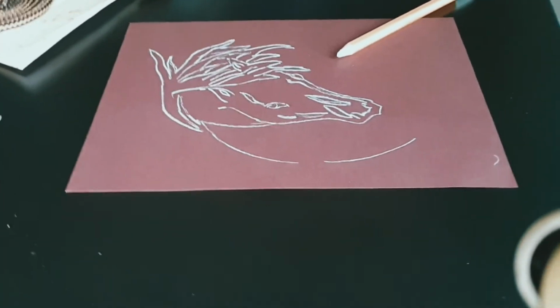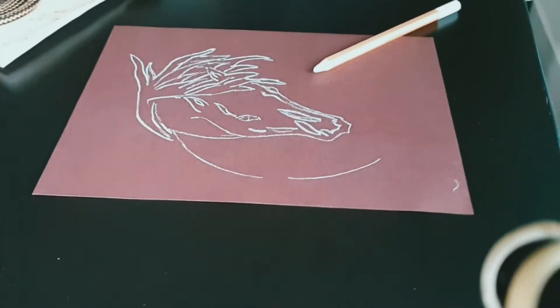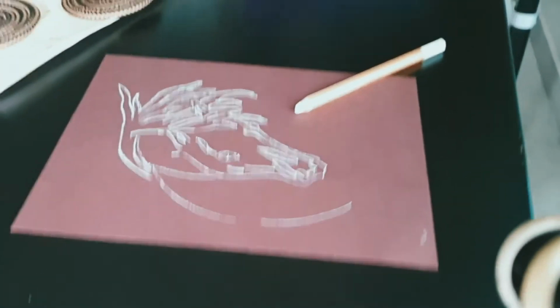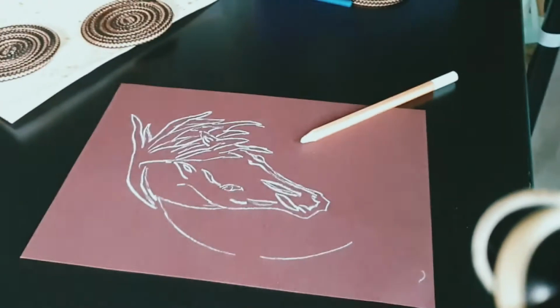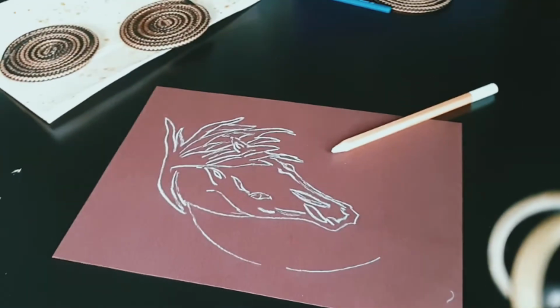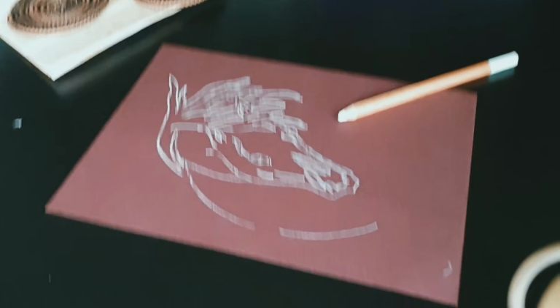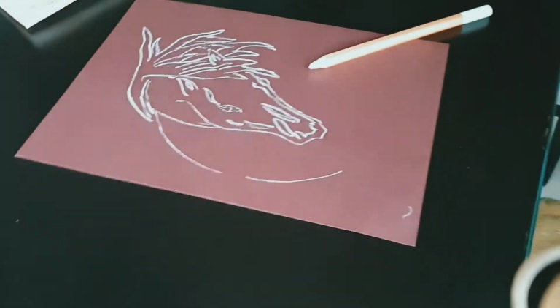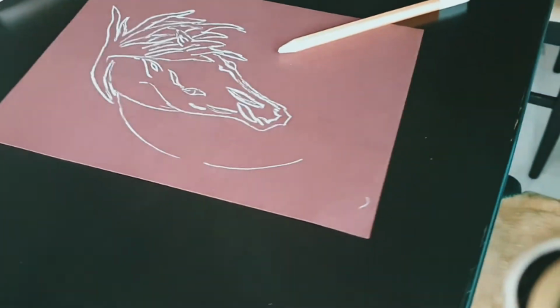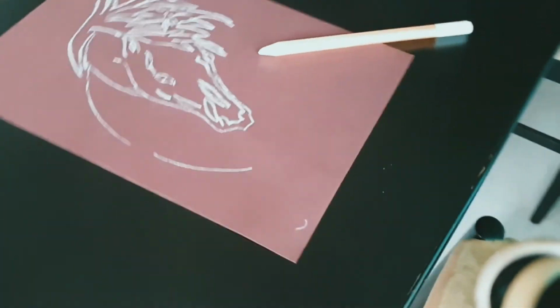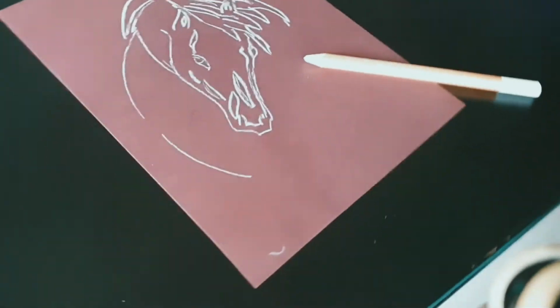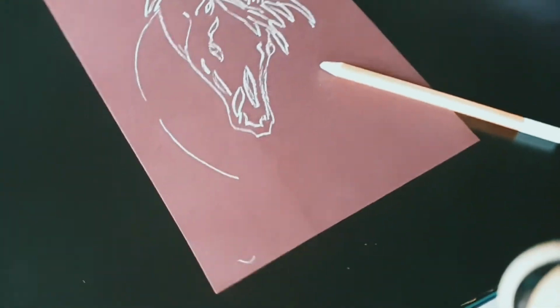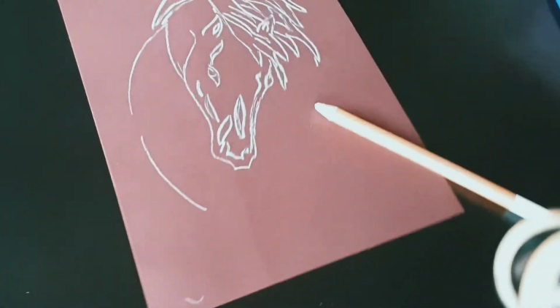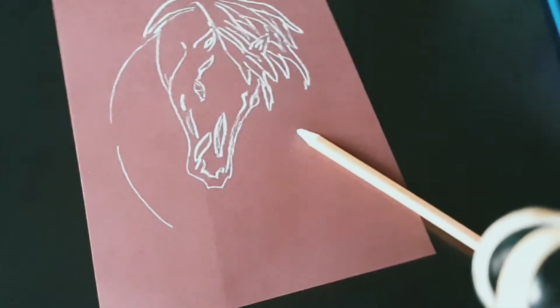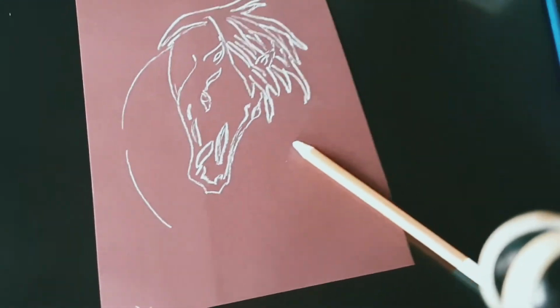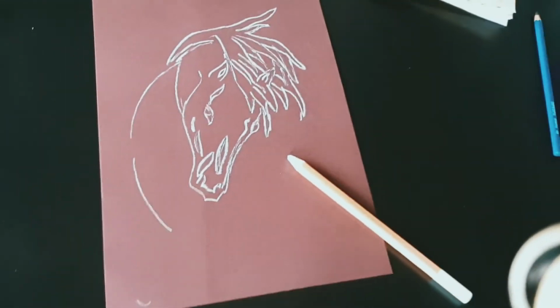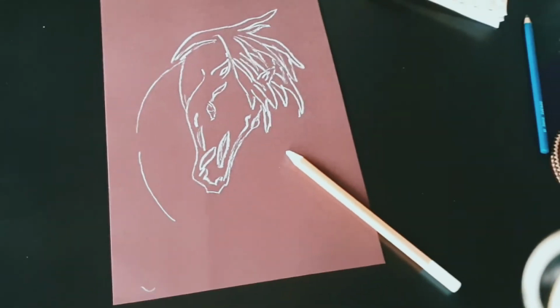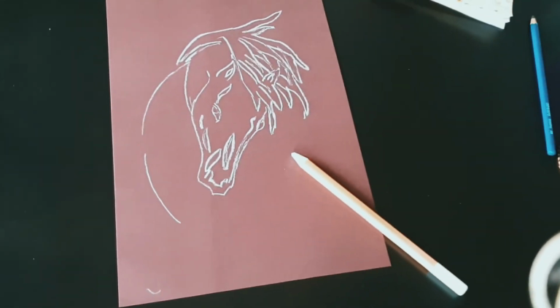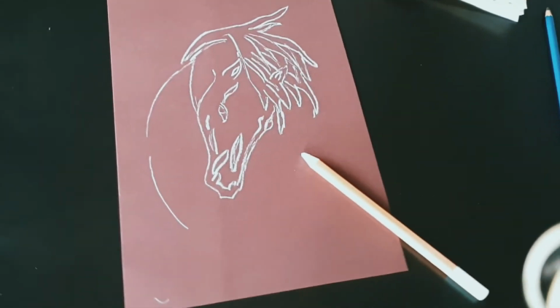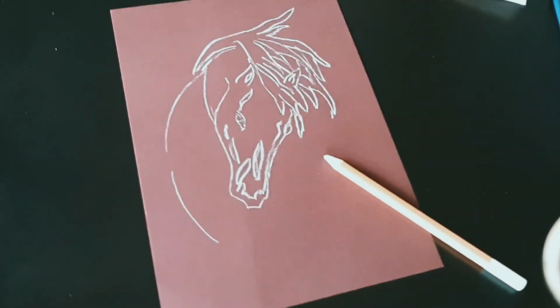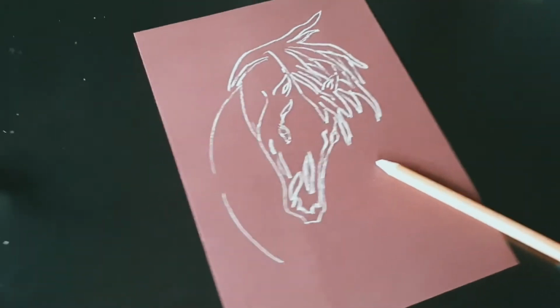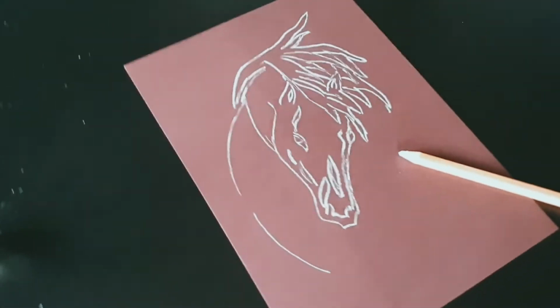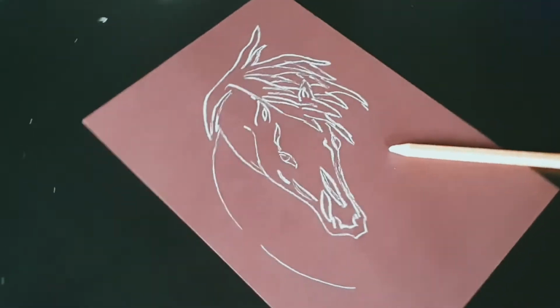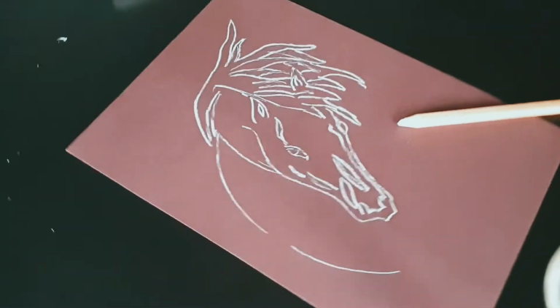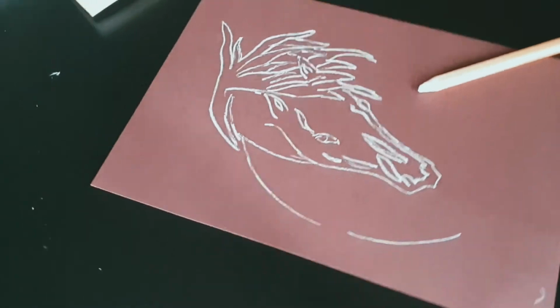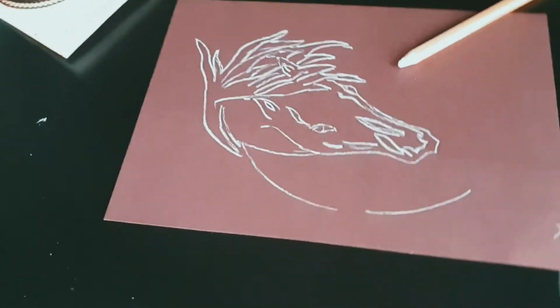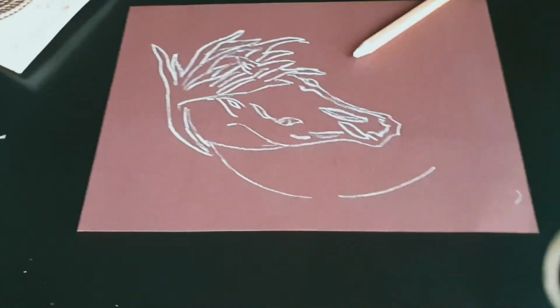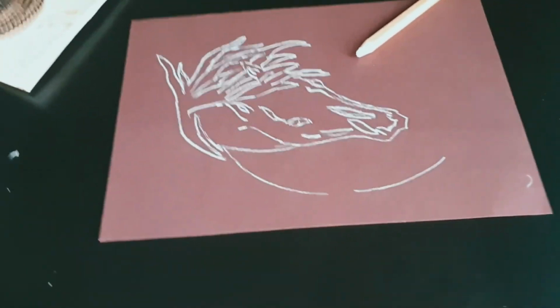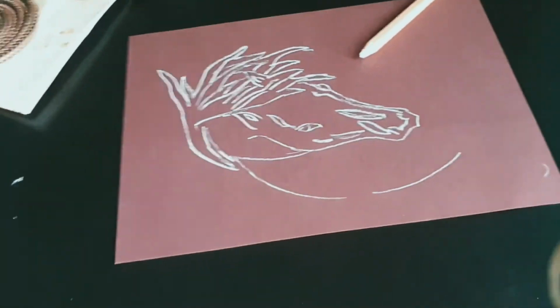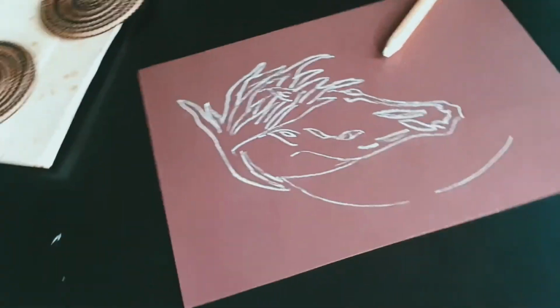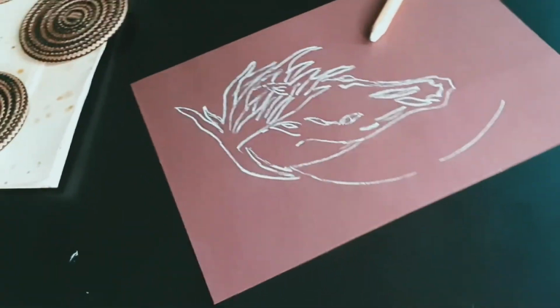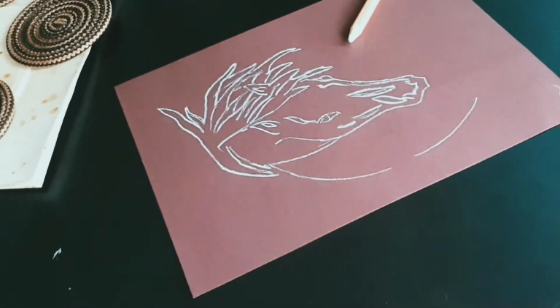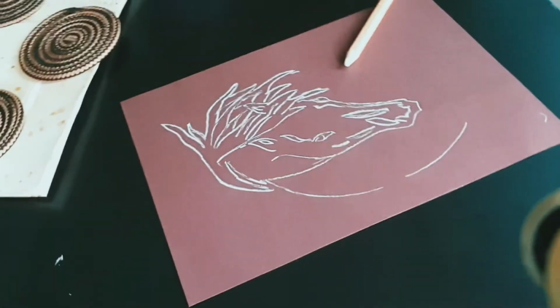So, with the white pencil, it comes out something like this. I'm going to finish with a little bit of shading and let's see how it goes.